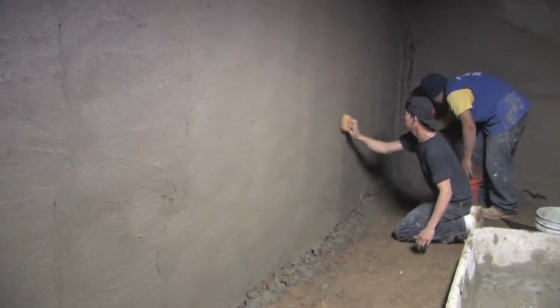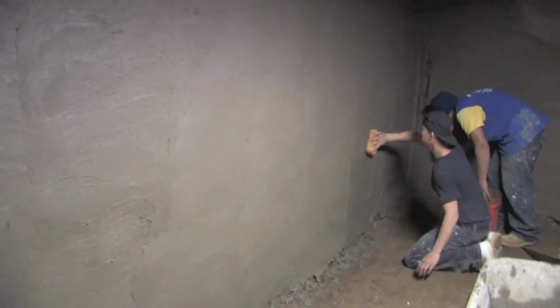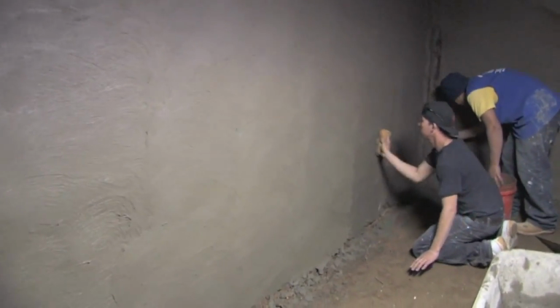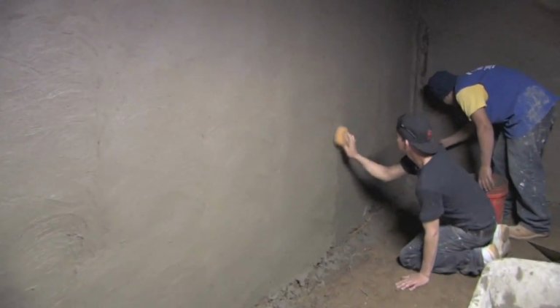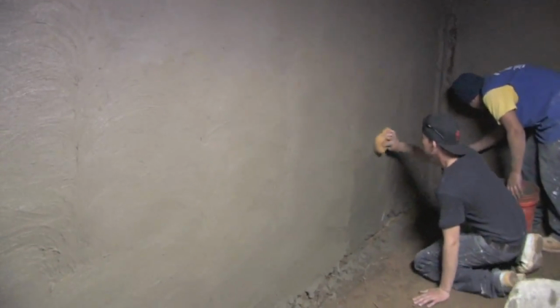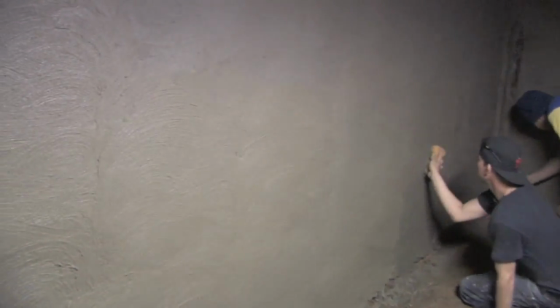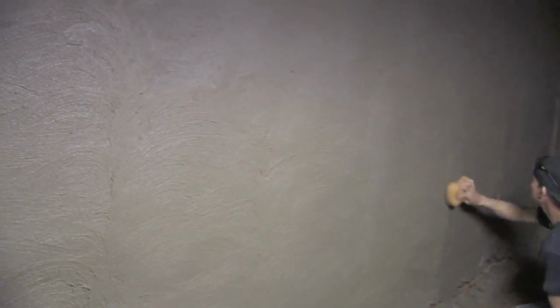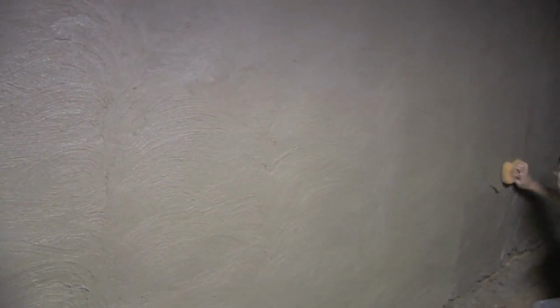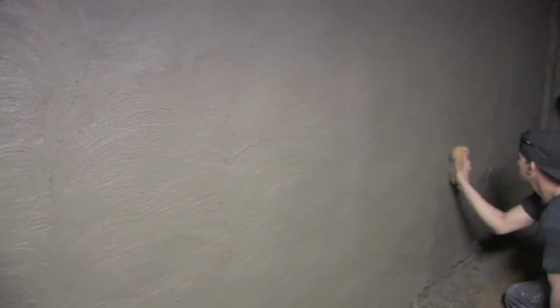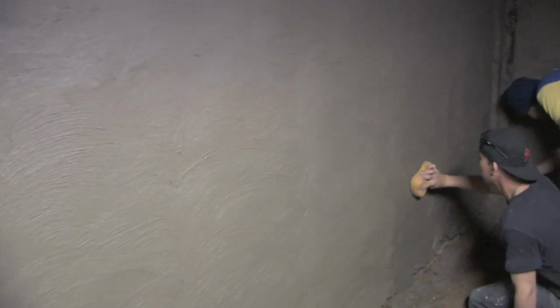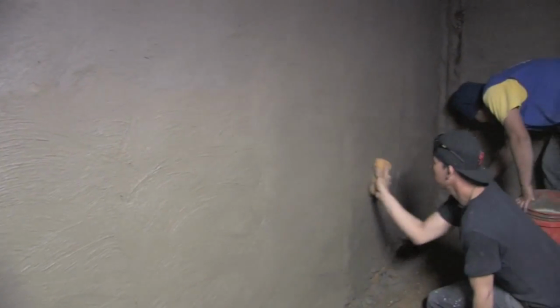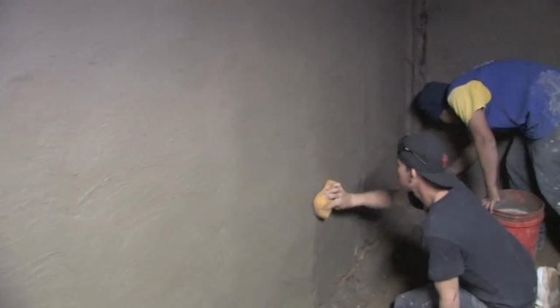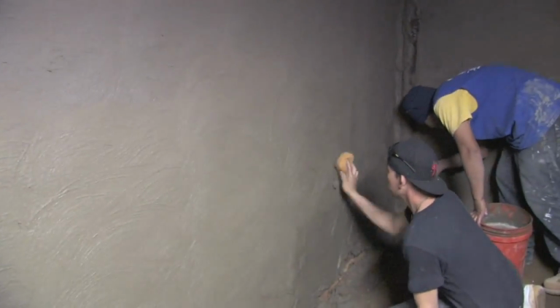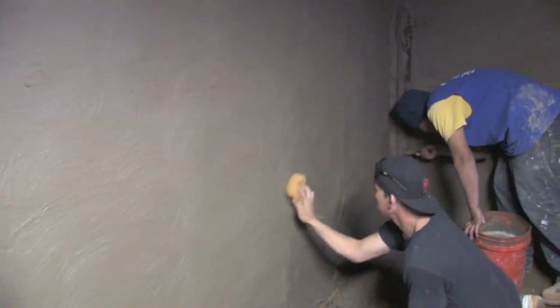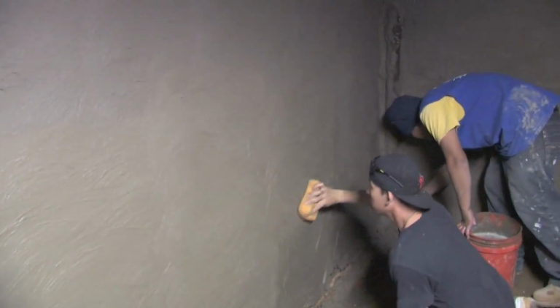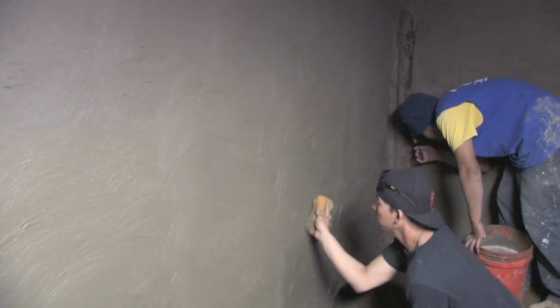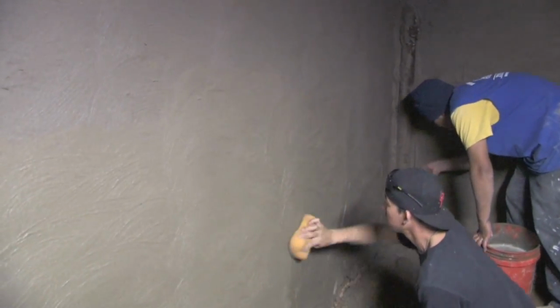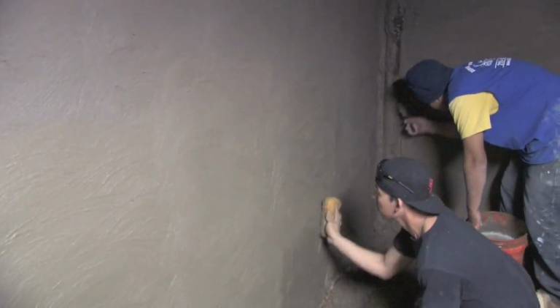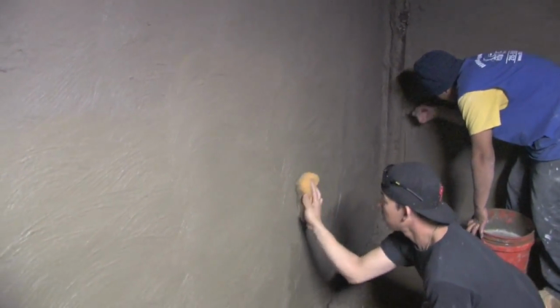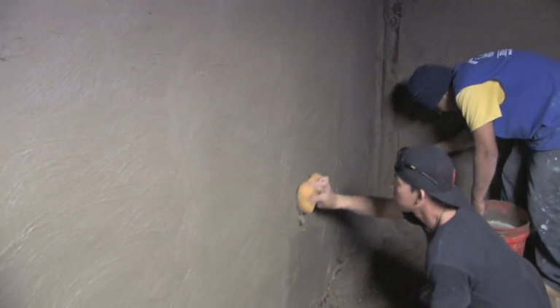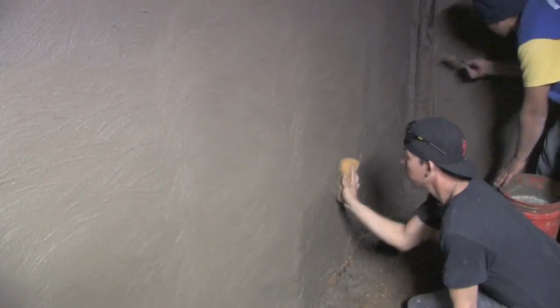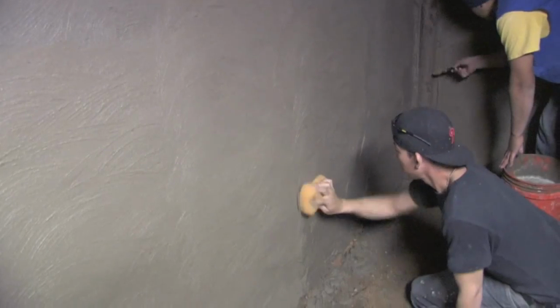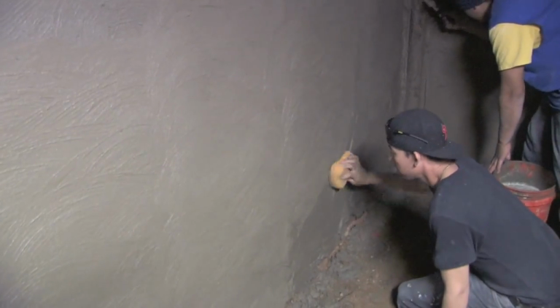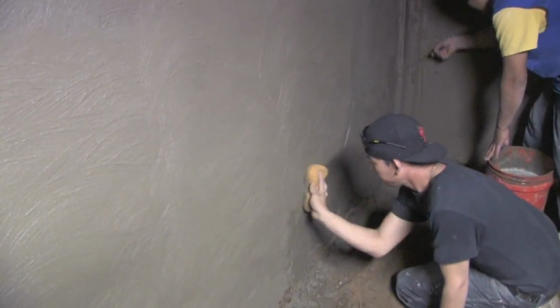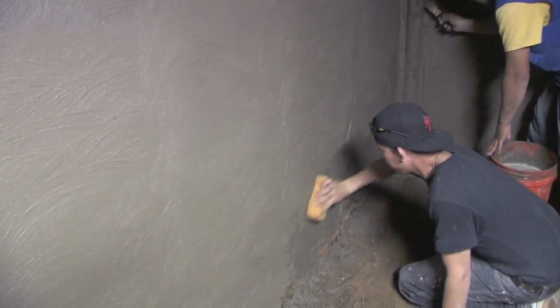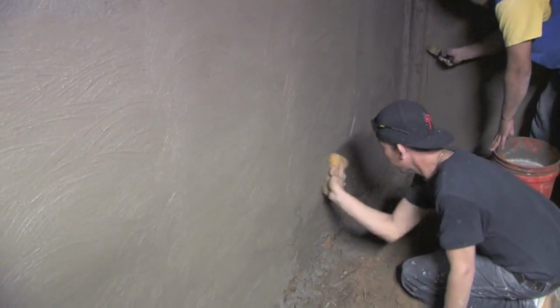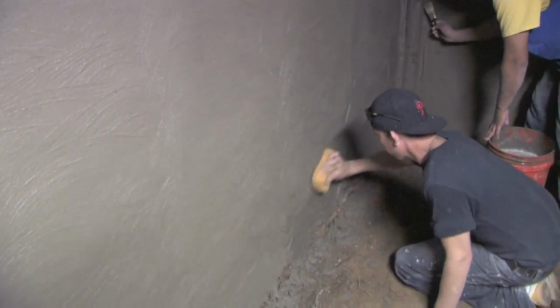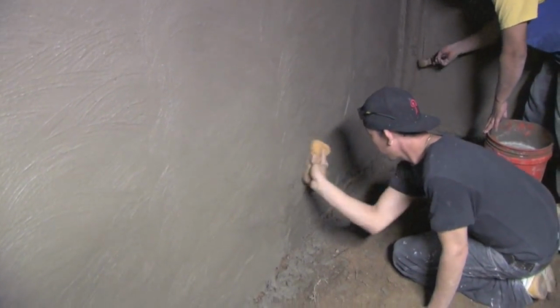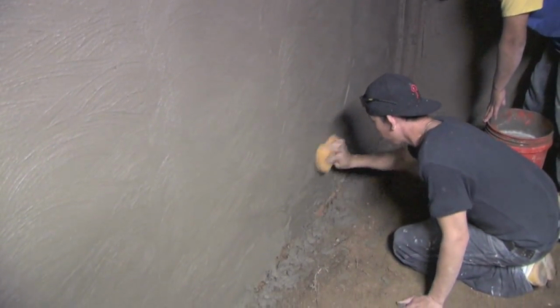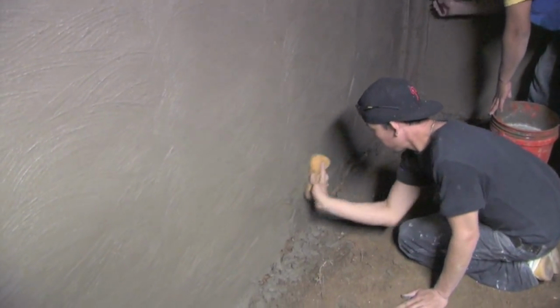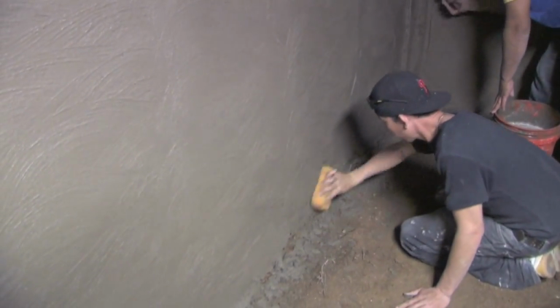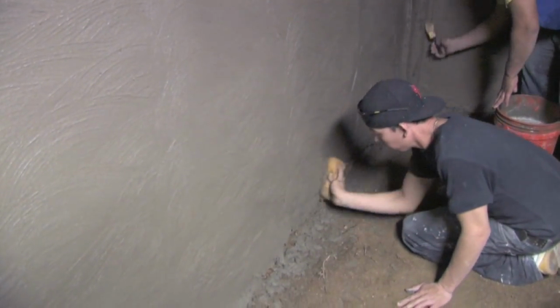These are the finished walls. We are sponge finishing the walls so that the walls will be smooth and ready for painting or sealing. Sponging the walls makes it so that the walls are straight and even.